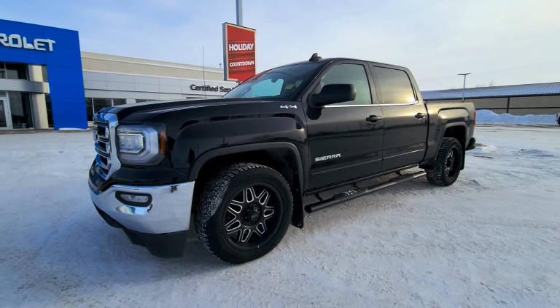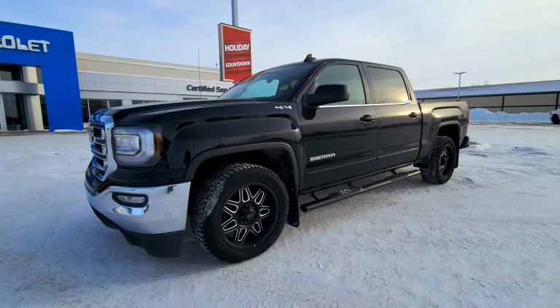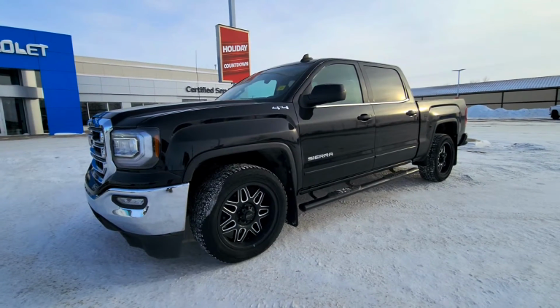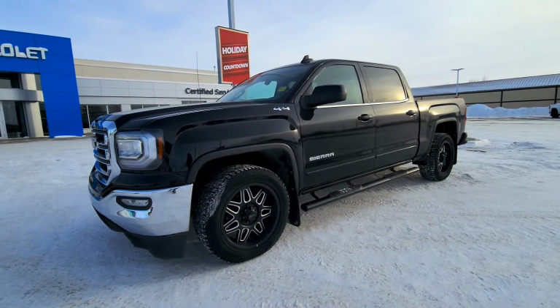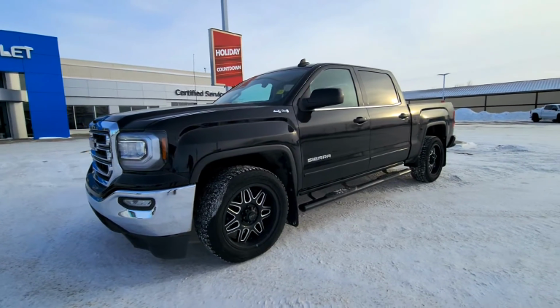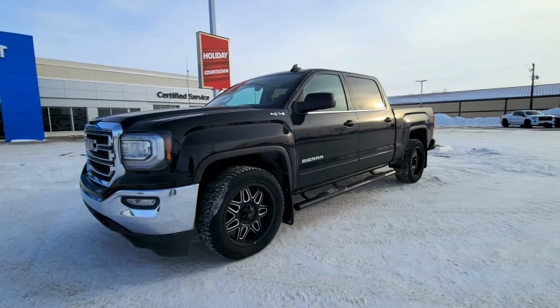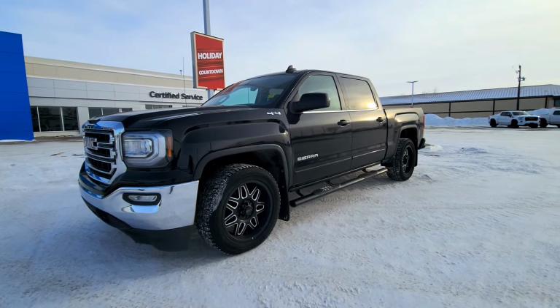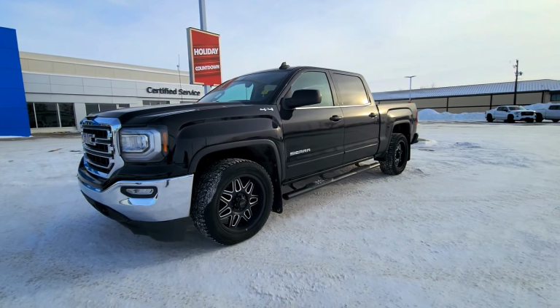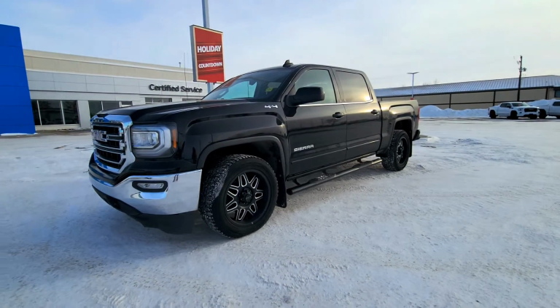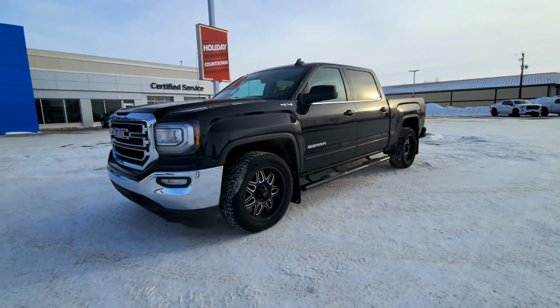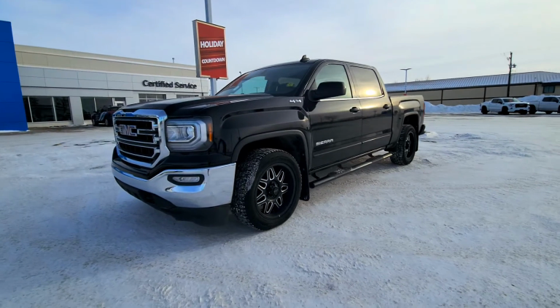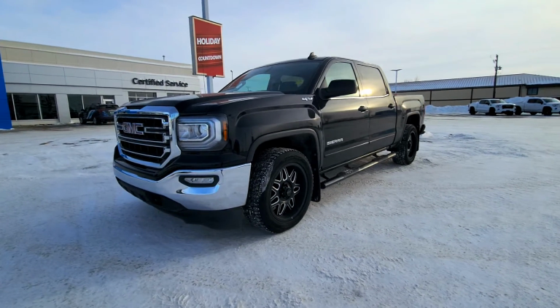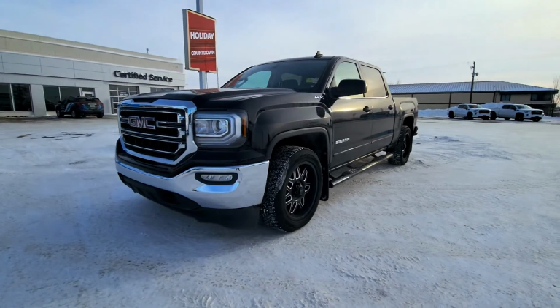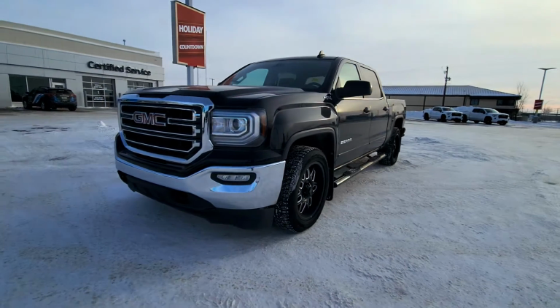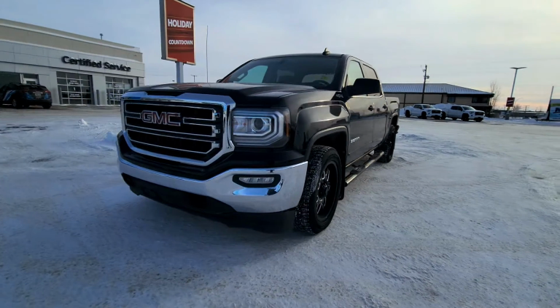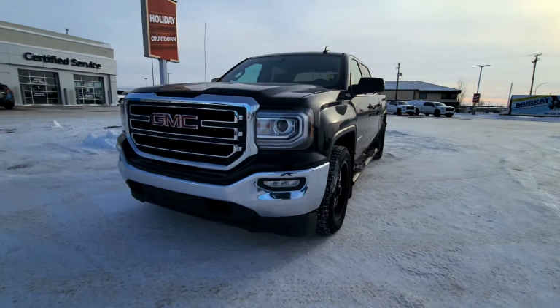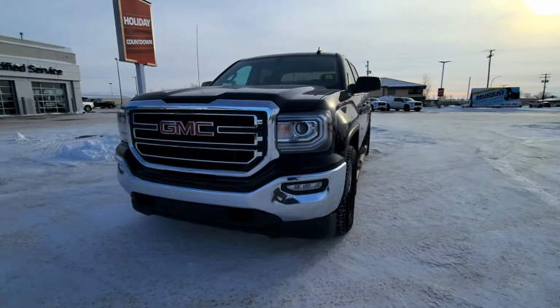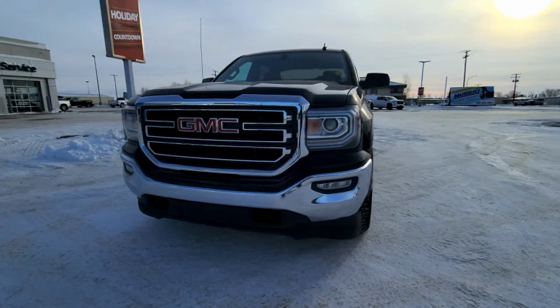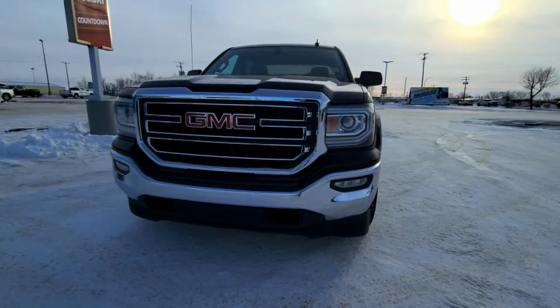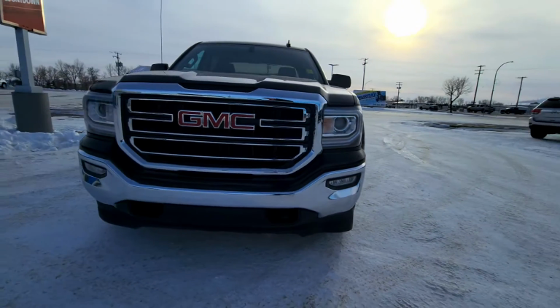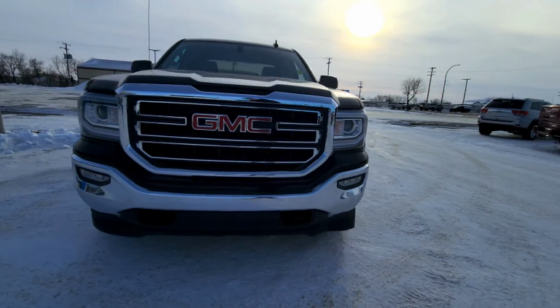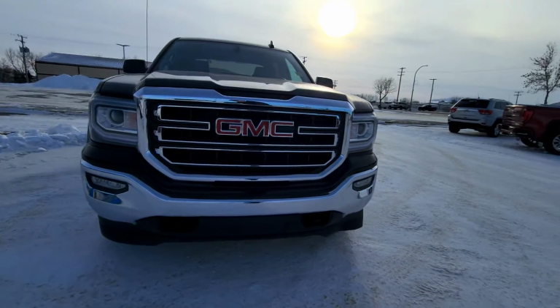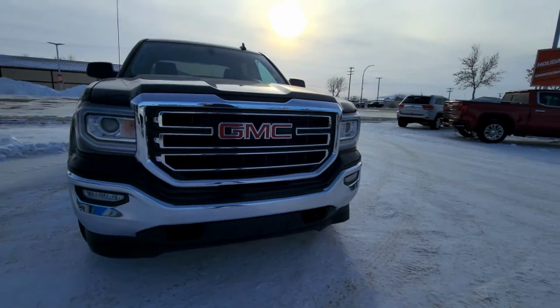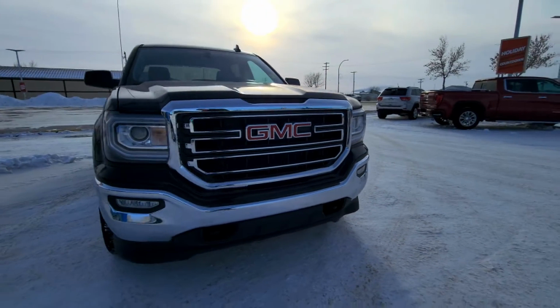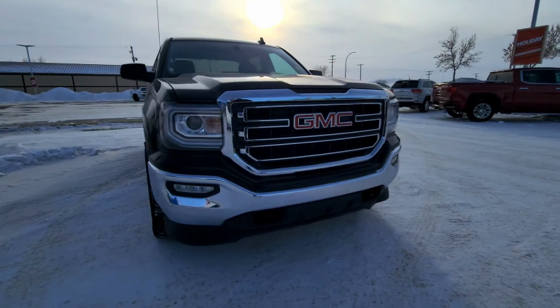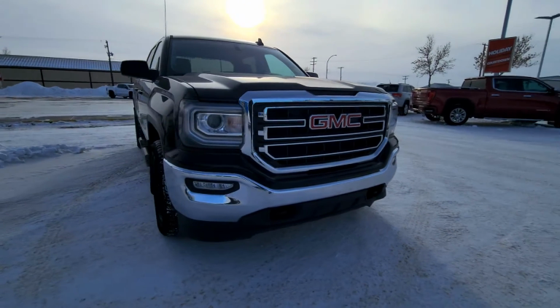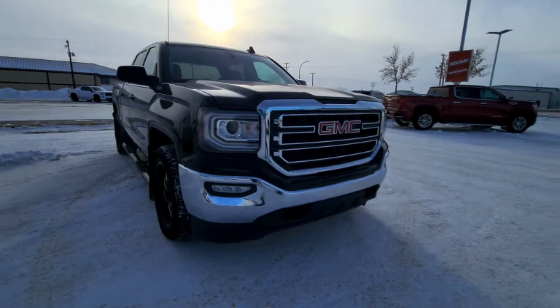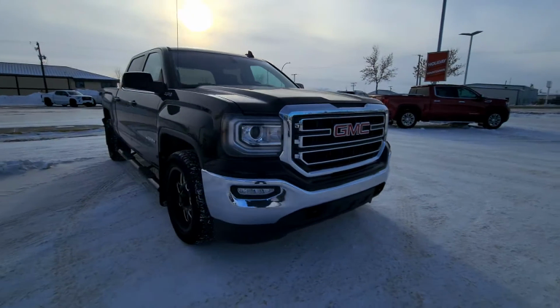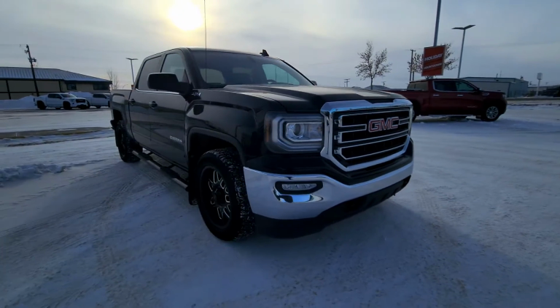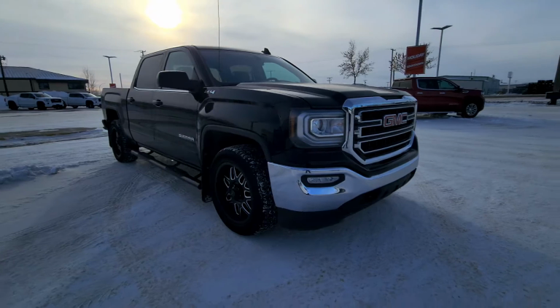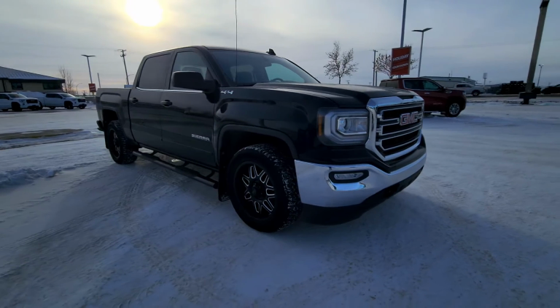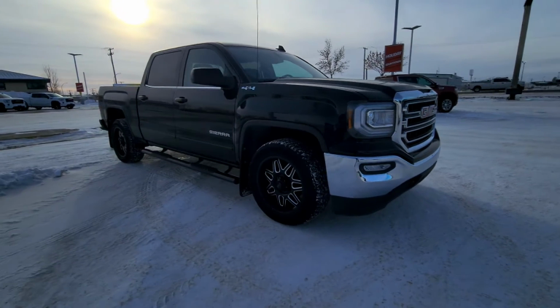So if you want to come and take a peek at this good-looking Sierra that we have sitting on the lot, just give us a call at 1-306-634-3661. Thank you. Bye for now.